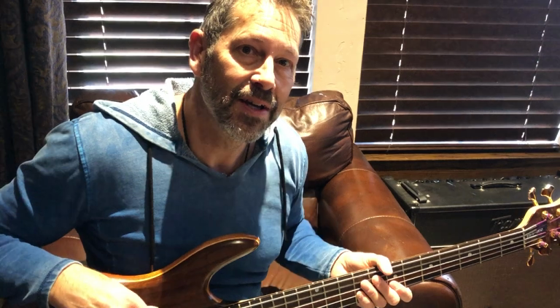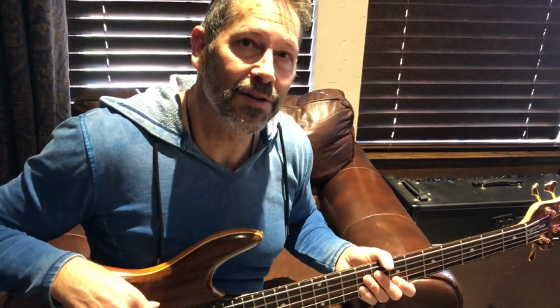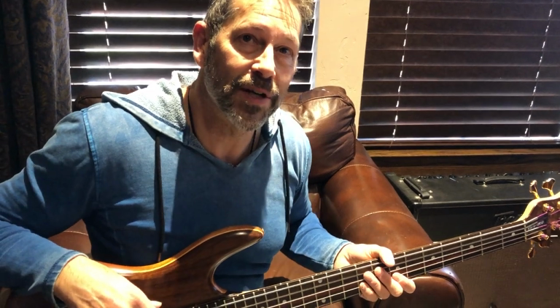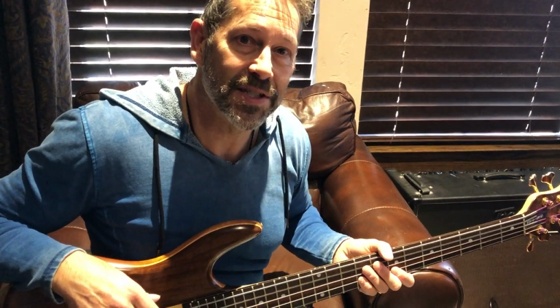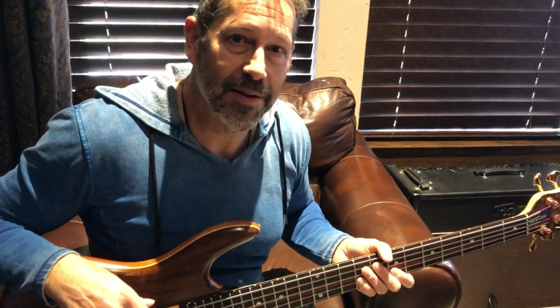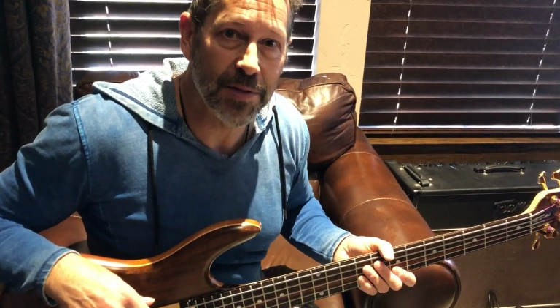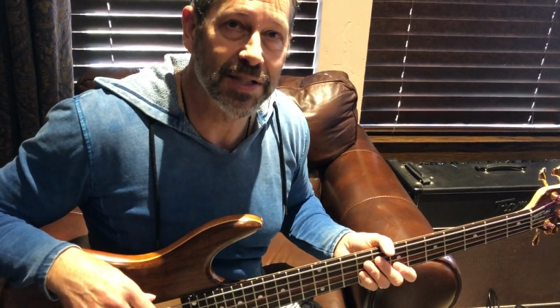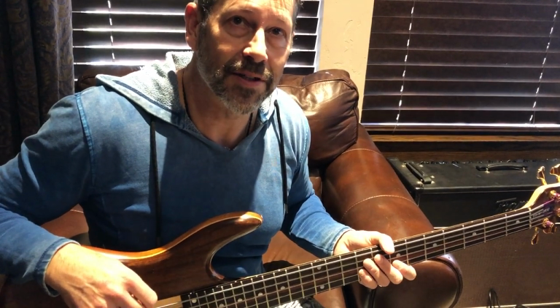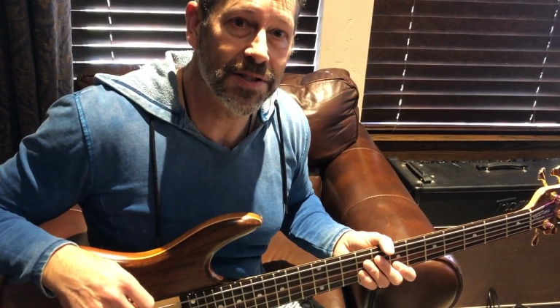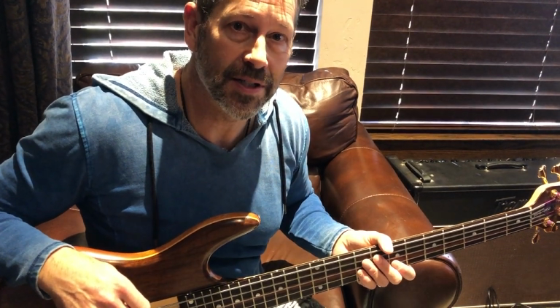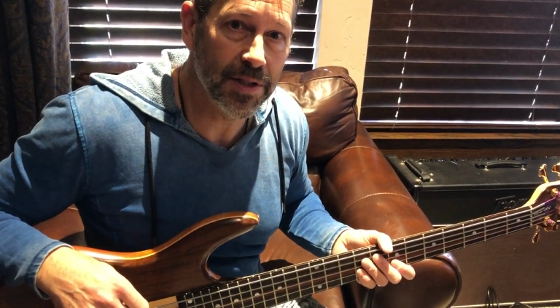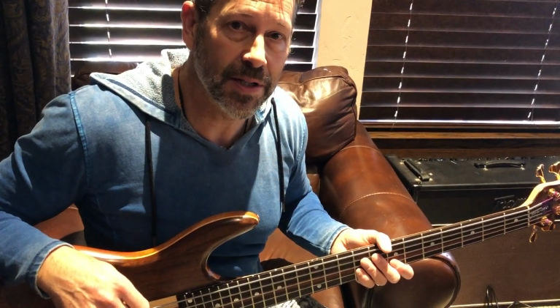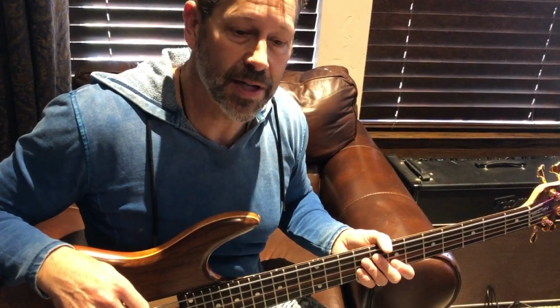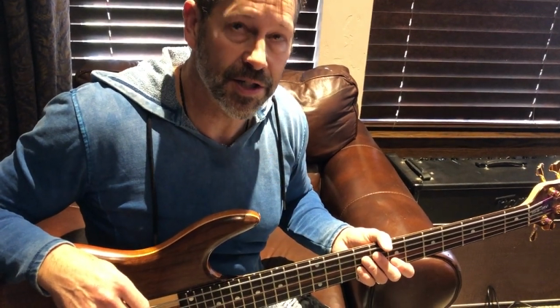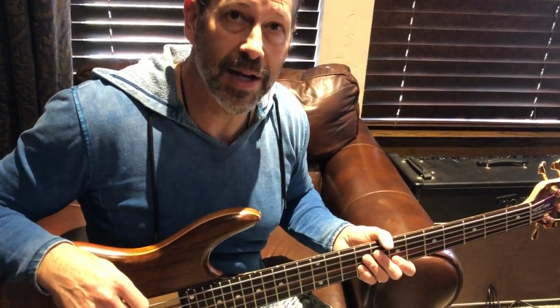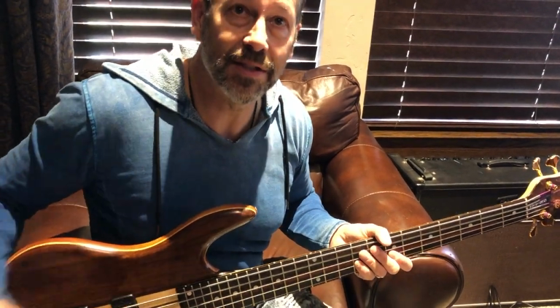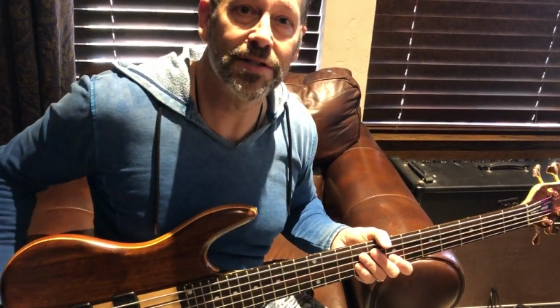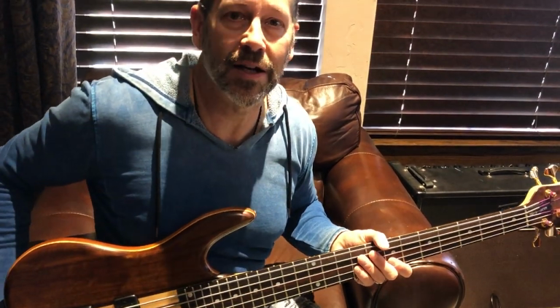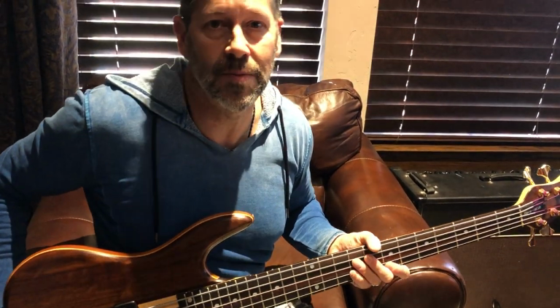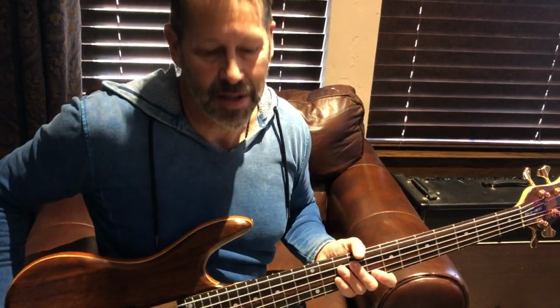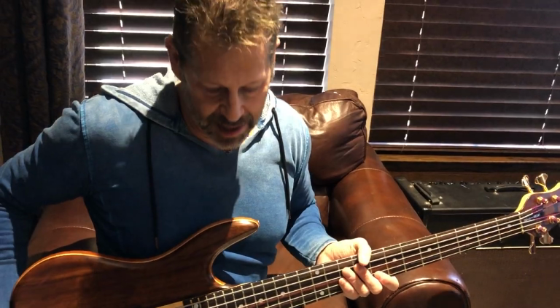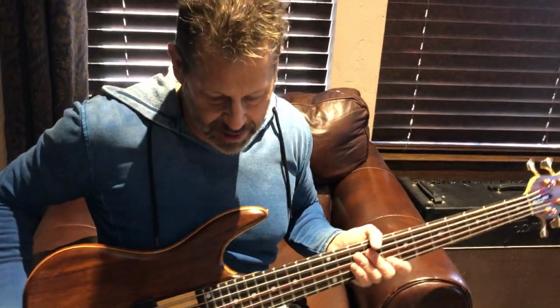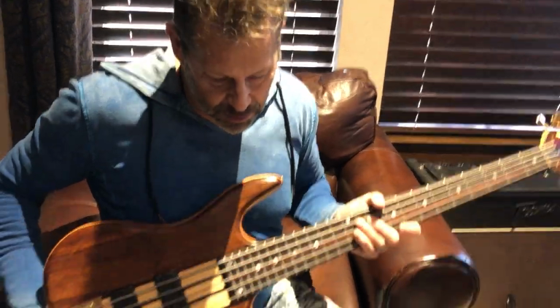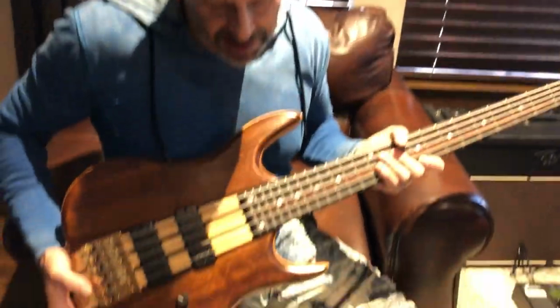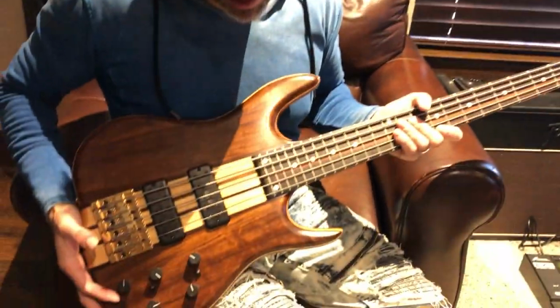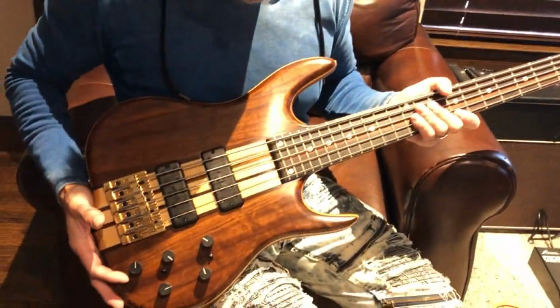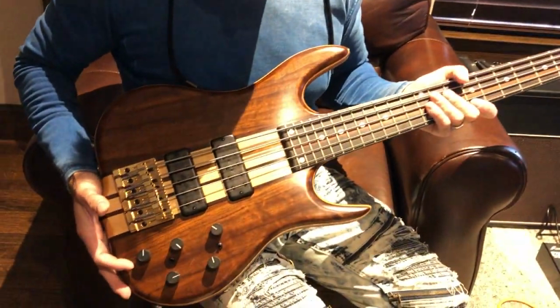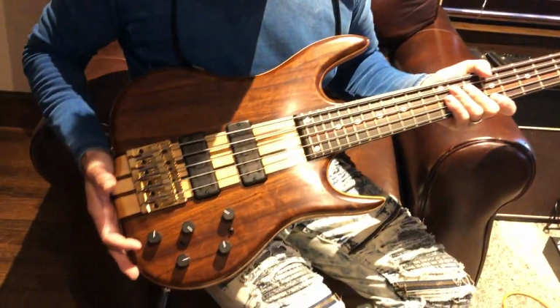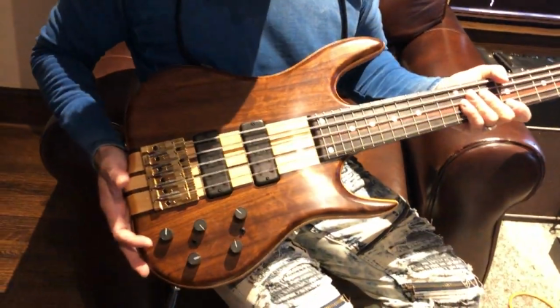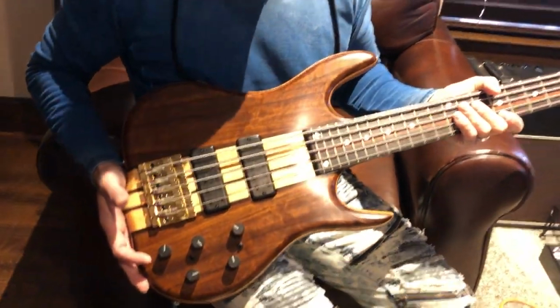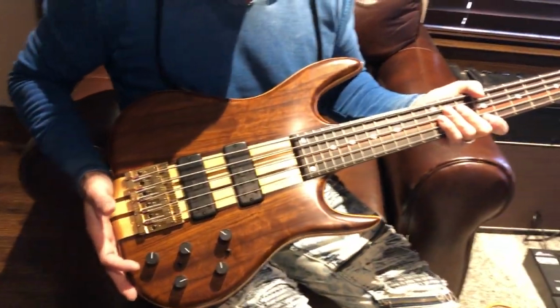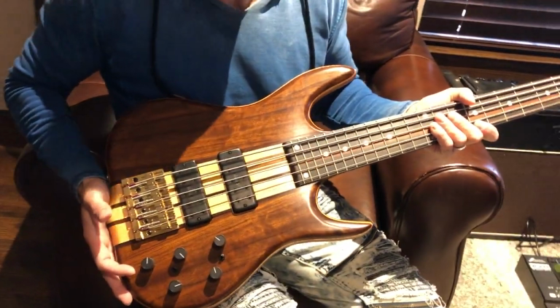Hello everybody, it's Scotty with G. Brad's Guitars at www.gbradsguitars.com. Today we've got a 2017 Ken Smith 5GN.